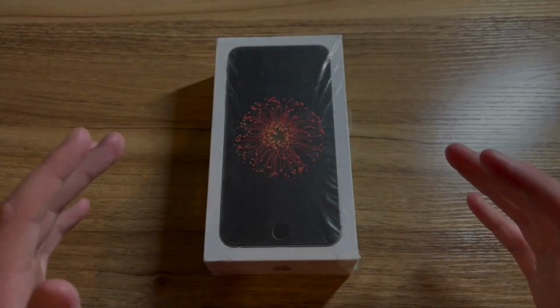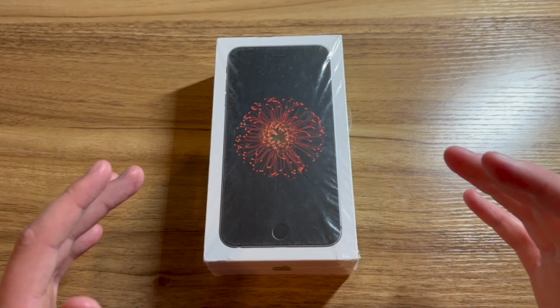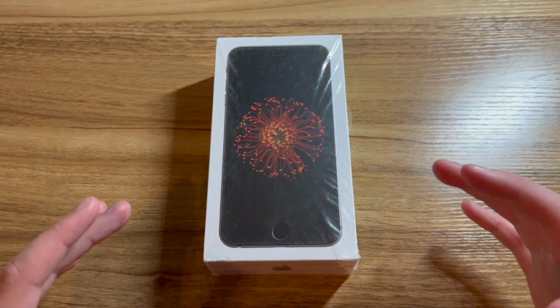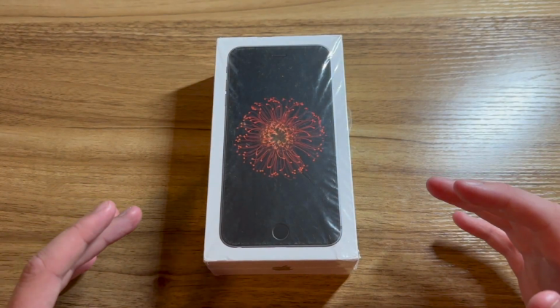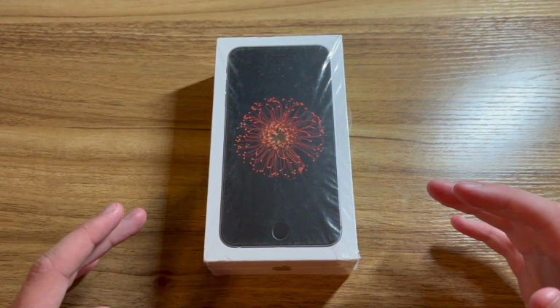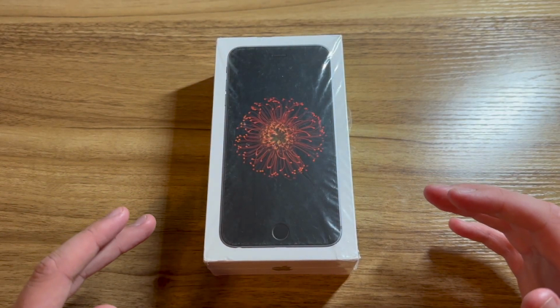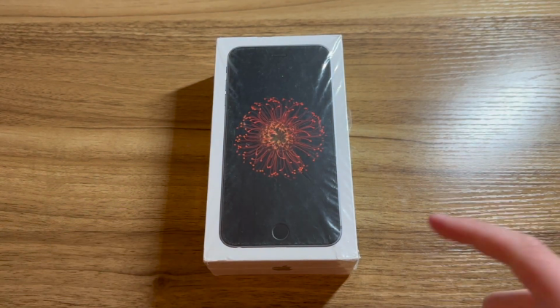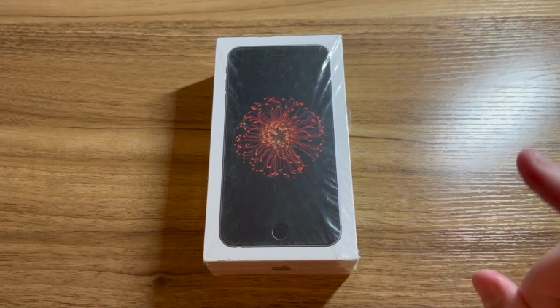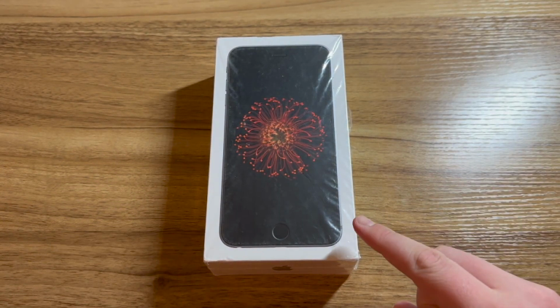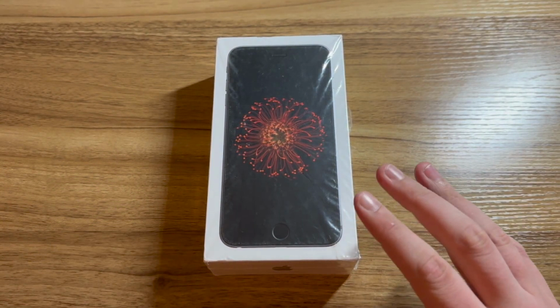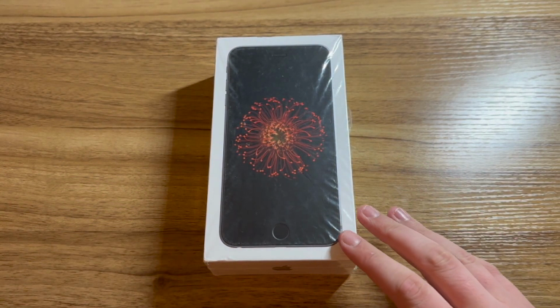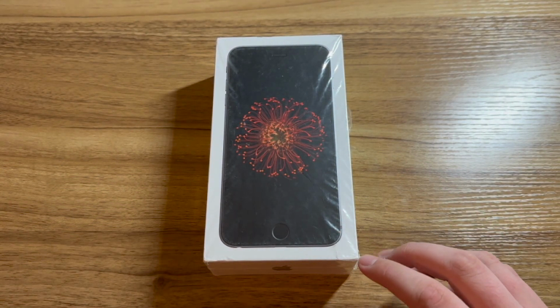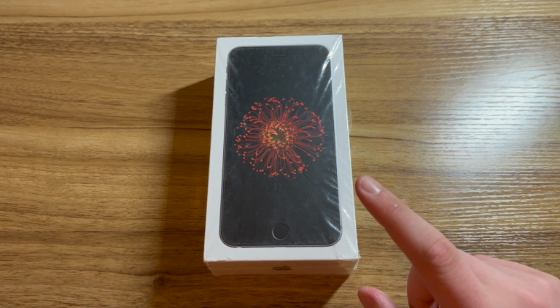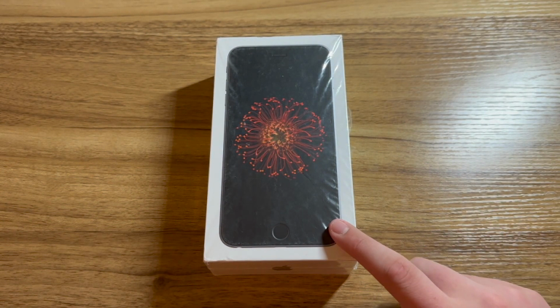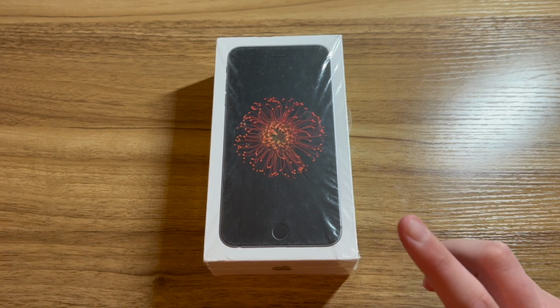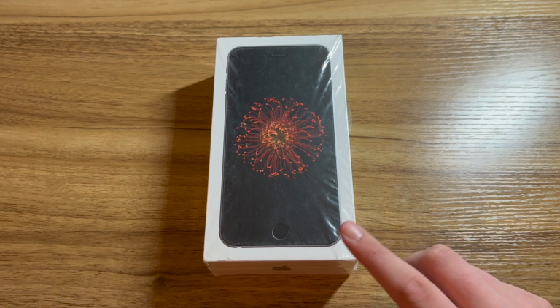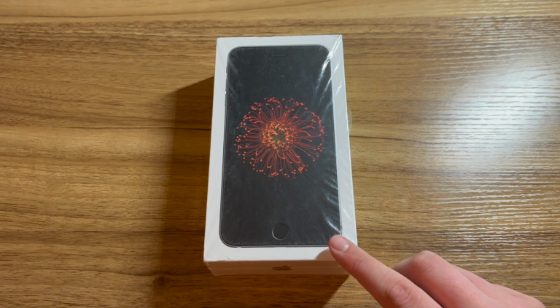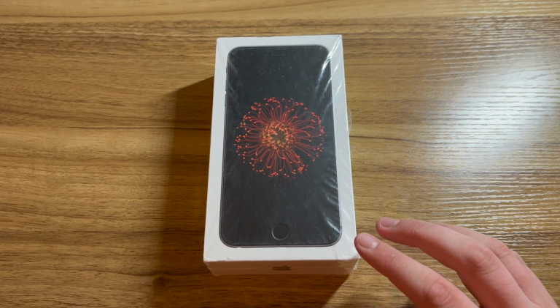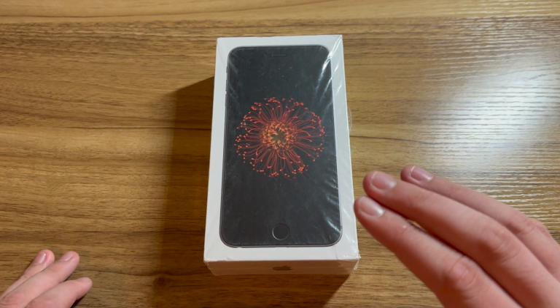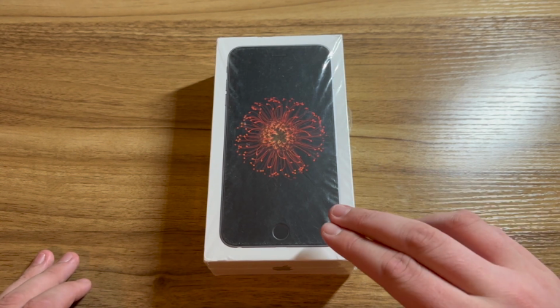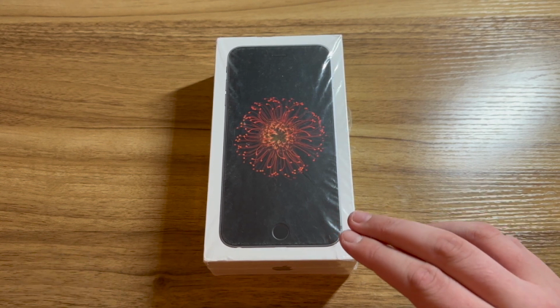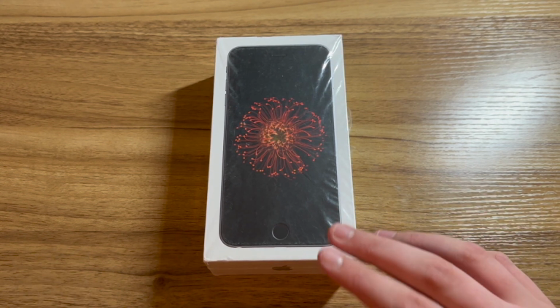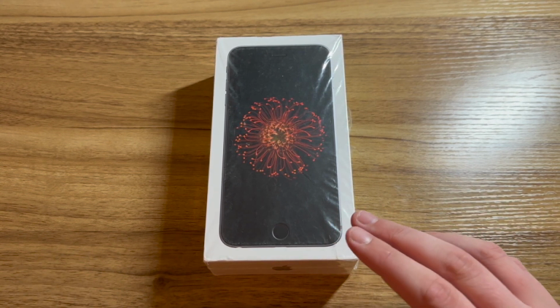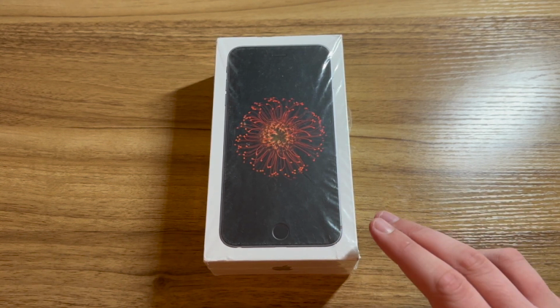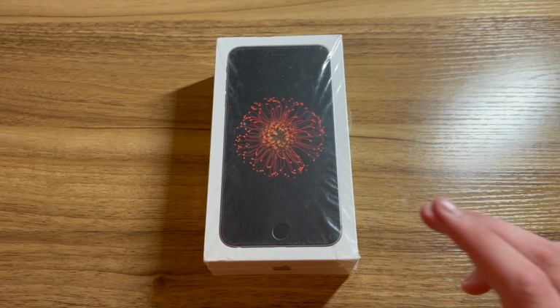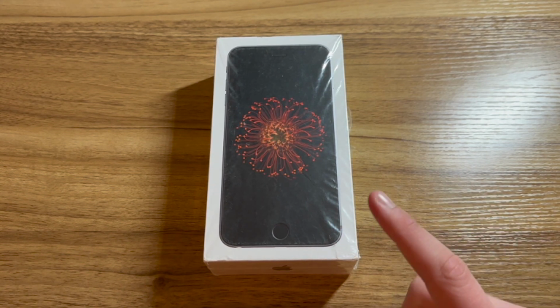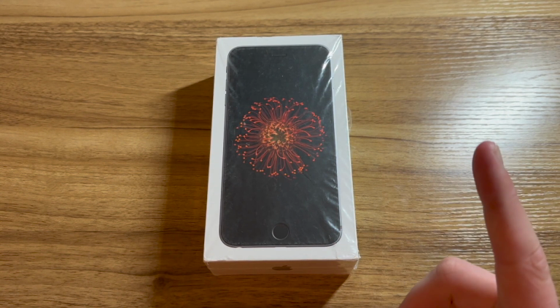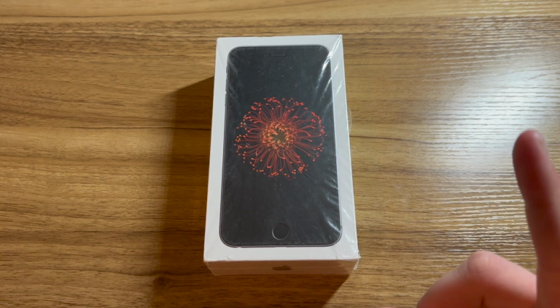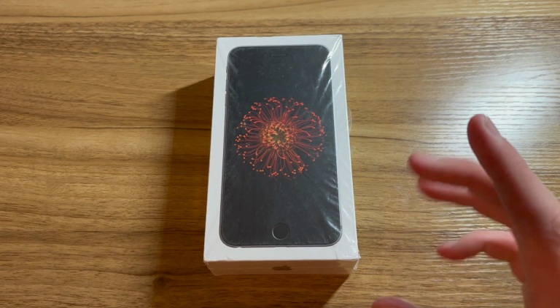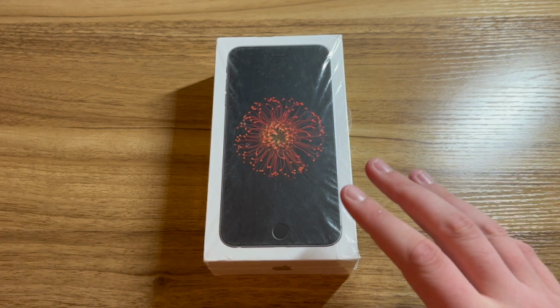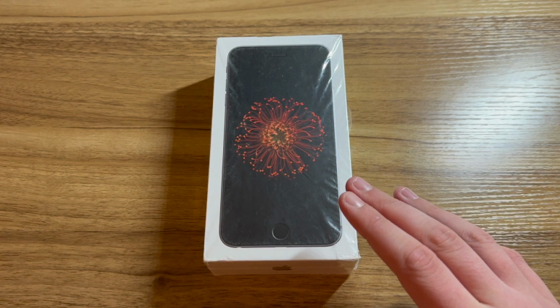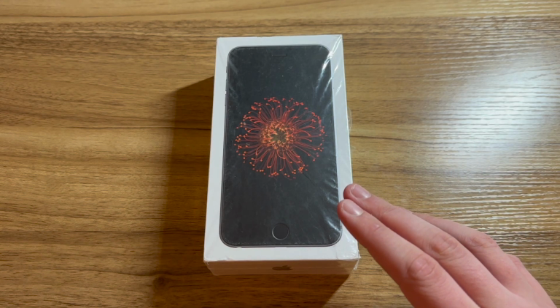Hey guys, Apple Maniac YT here. Welcome to part 2 of unboxing my sealed iPhone 6 Plus. If you haven't watched part 1 yet, go check it out — the link is in the top right and in the first link in the description.